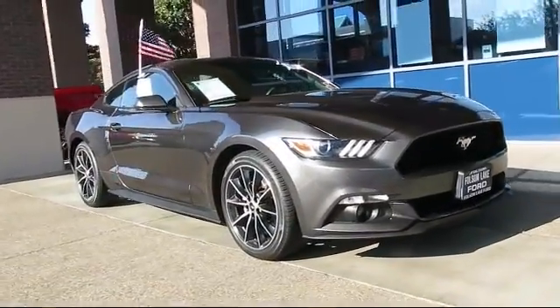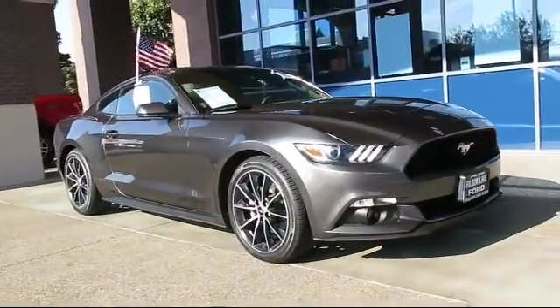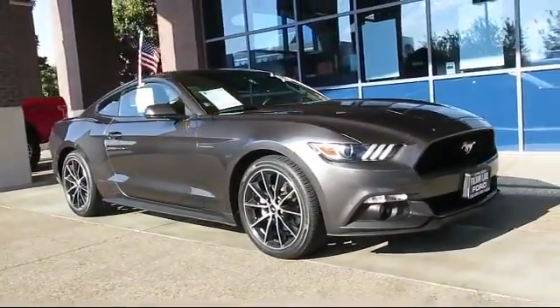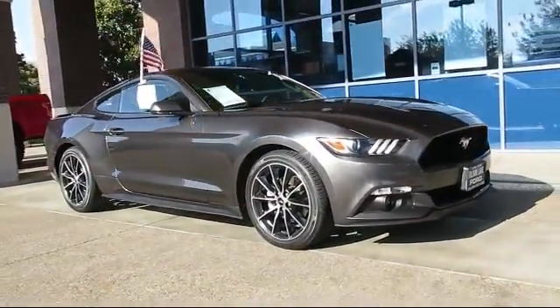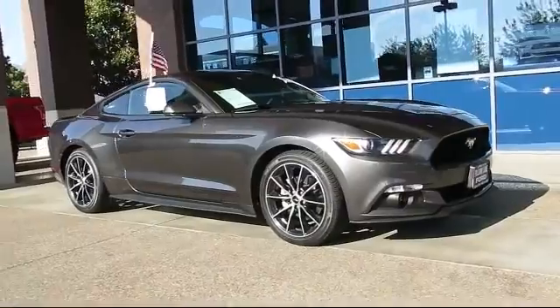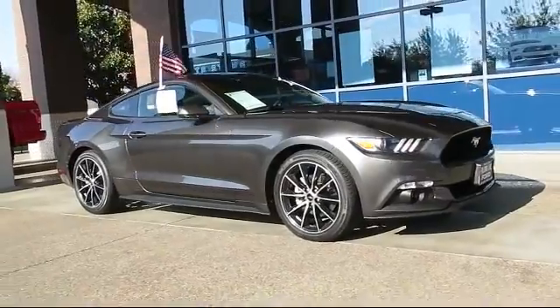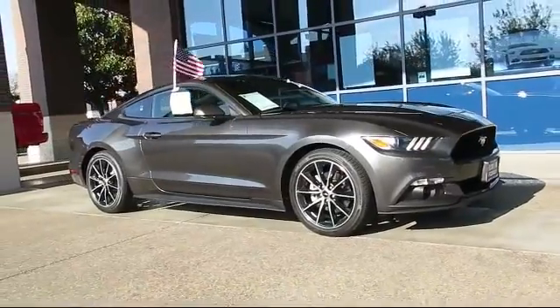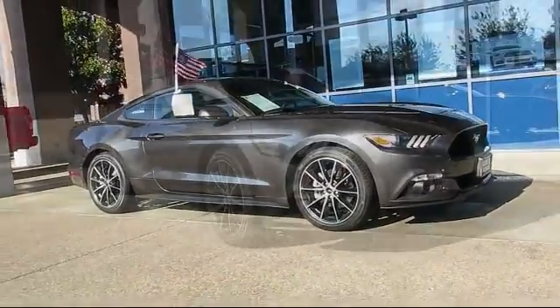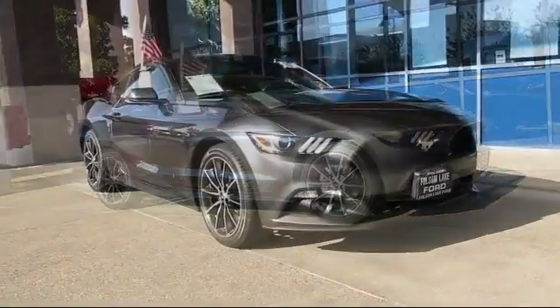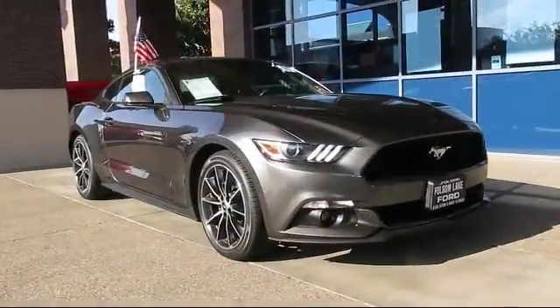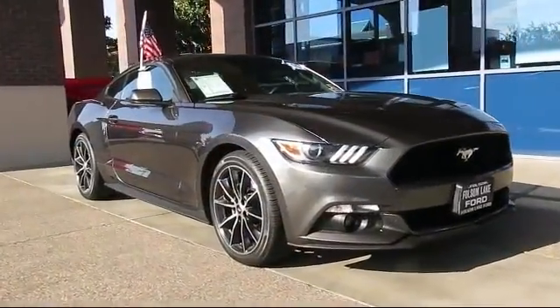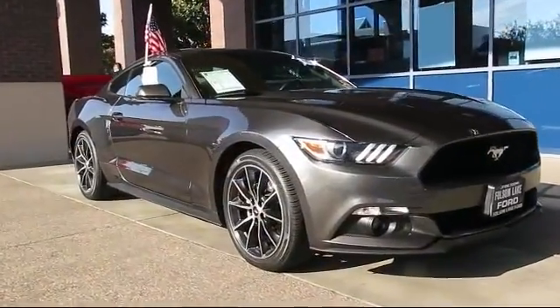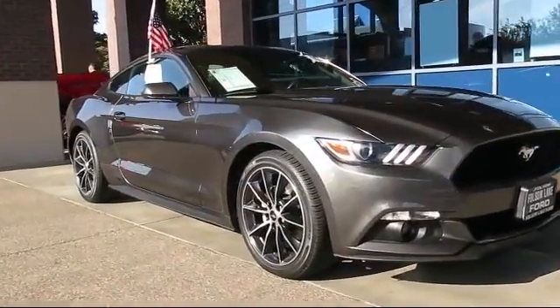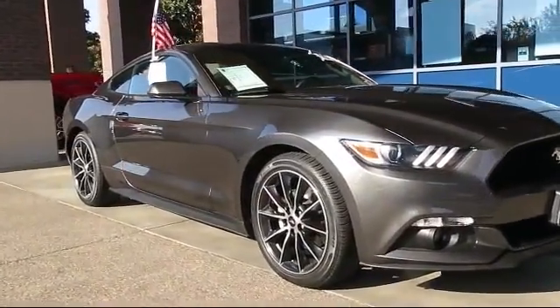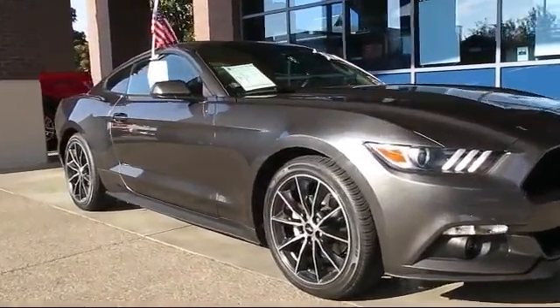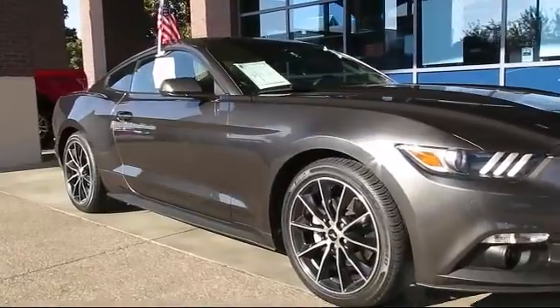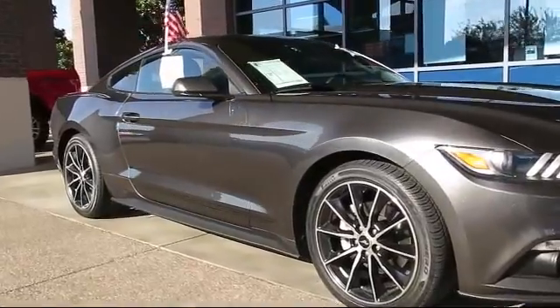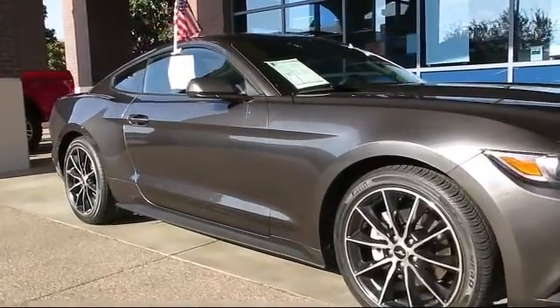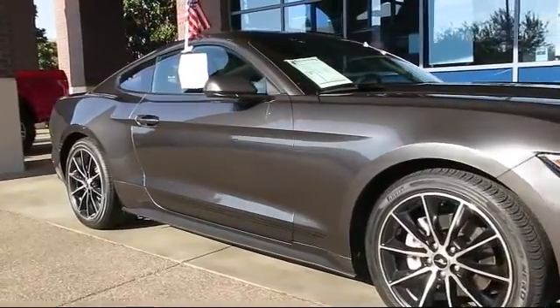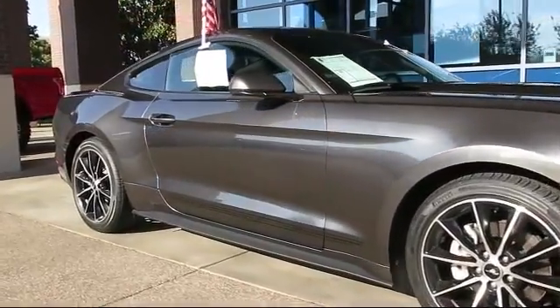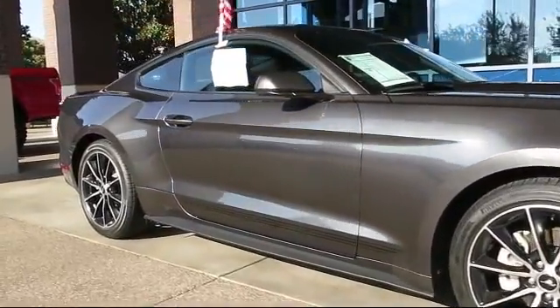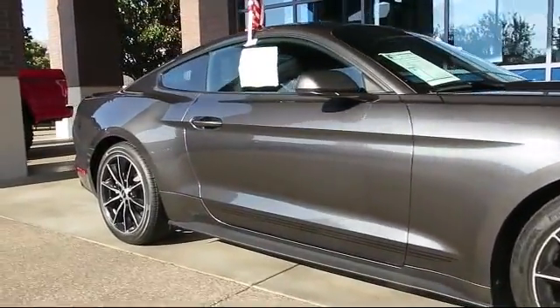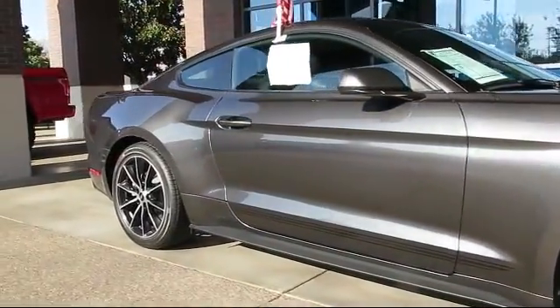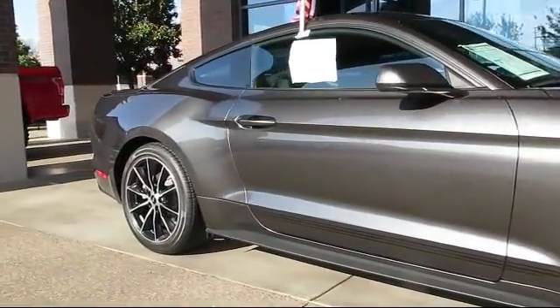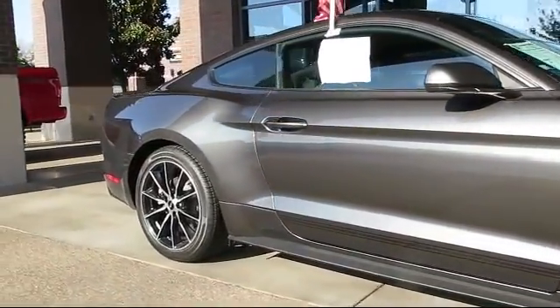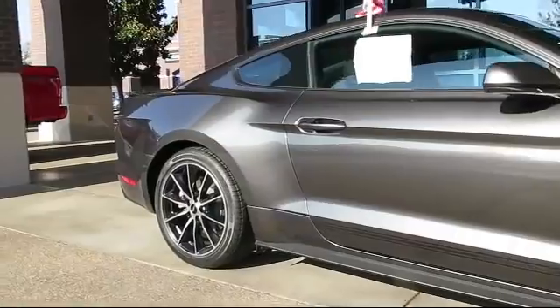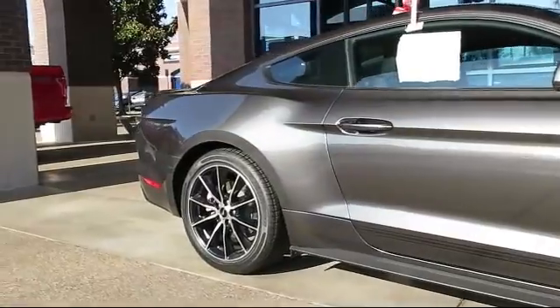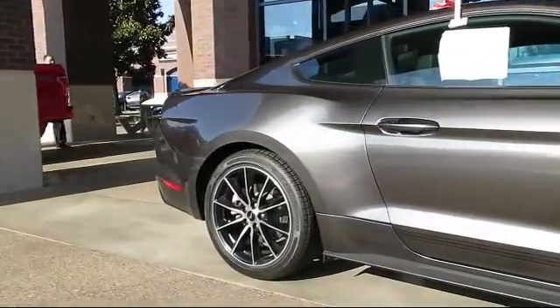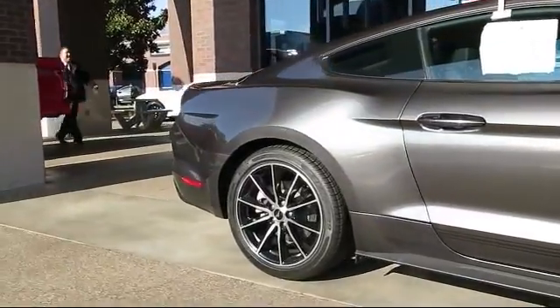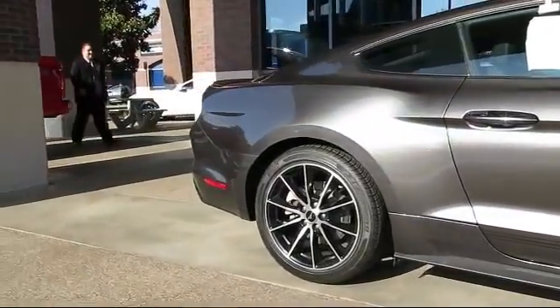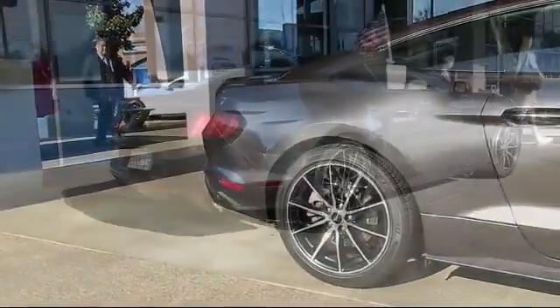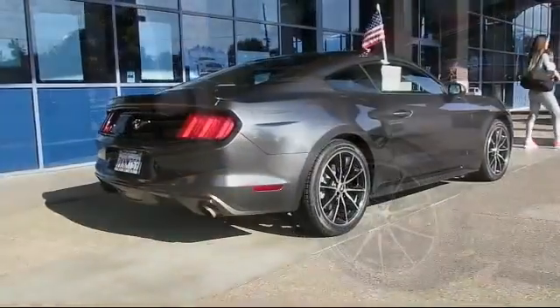And comes equipped with alloy wheels, keyless entry, steering wheel controls, air conditioning, traction control, fog lights, power windows, CD player, side airbags, and anti-lock braking.